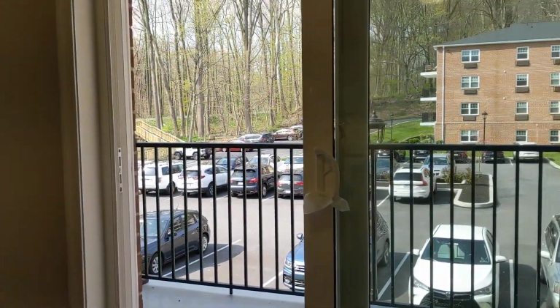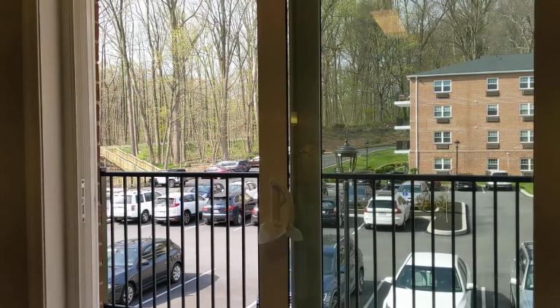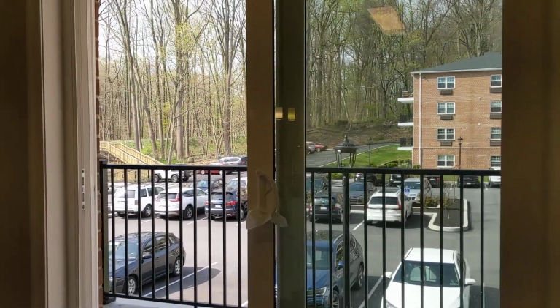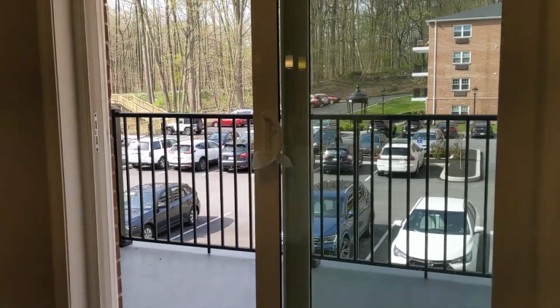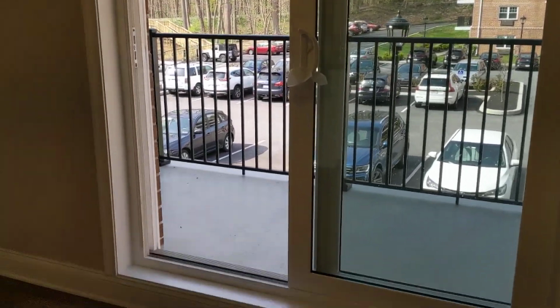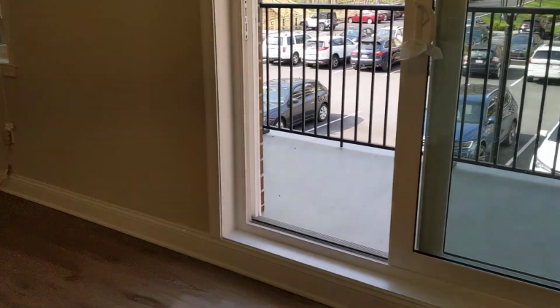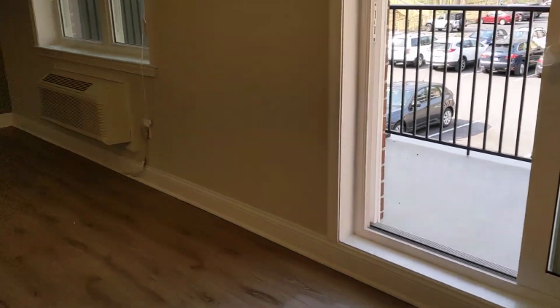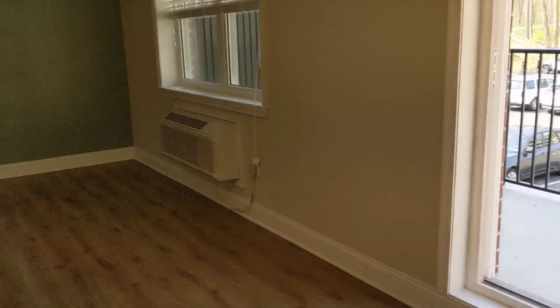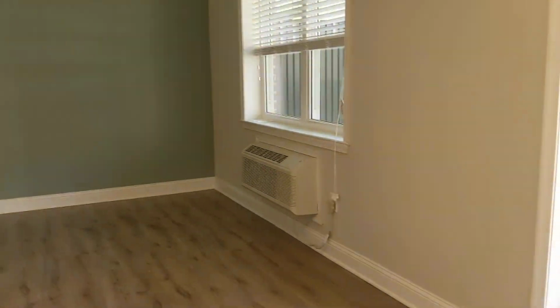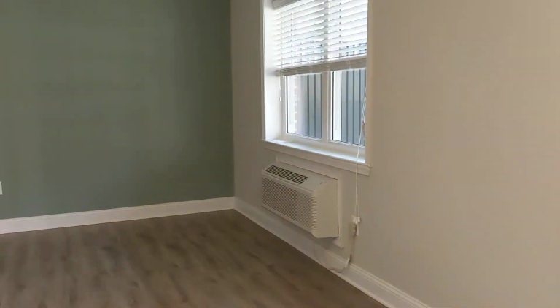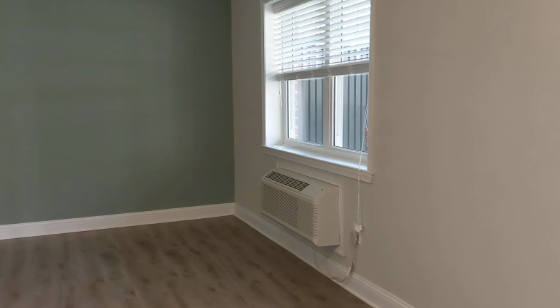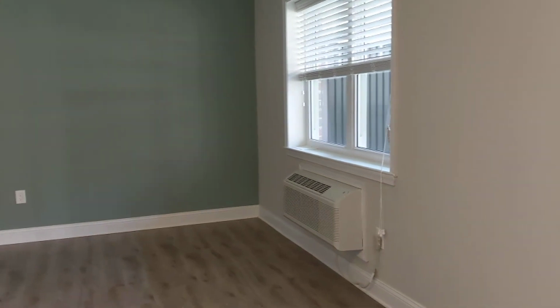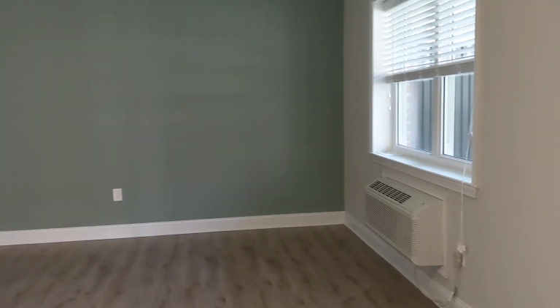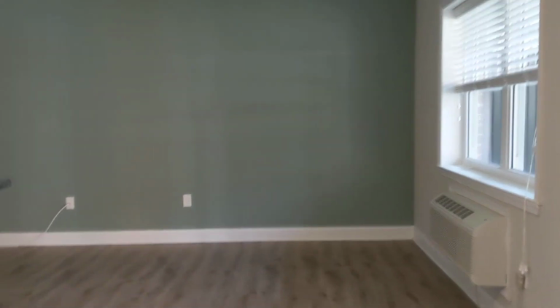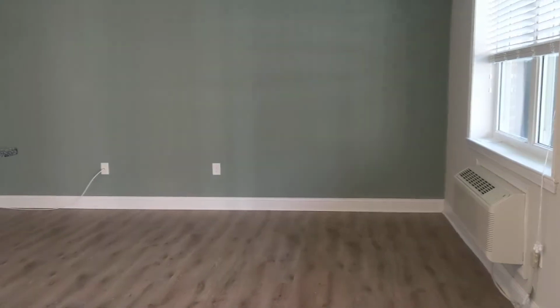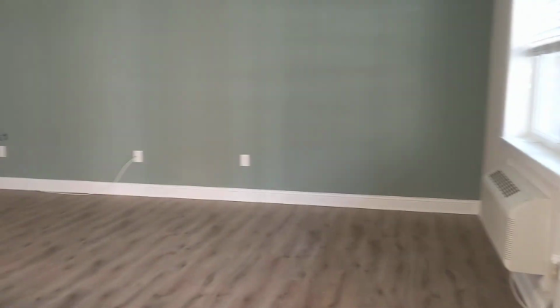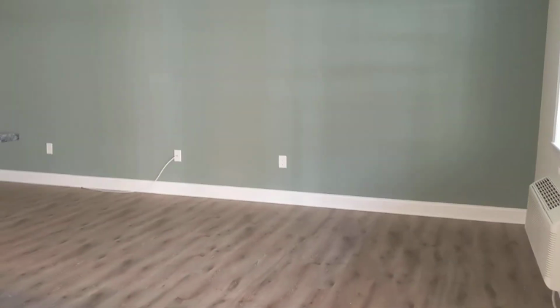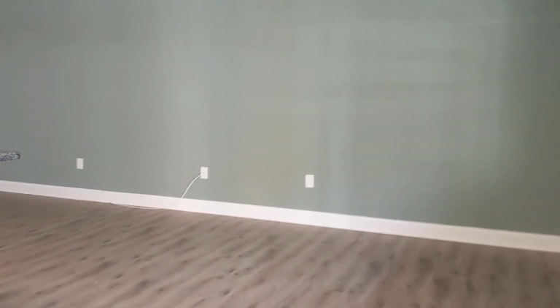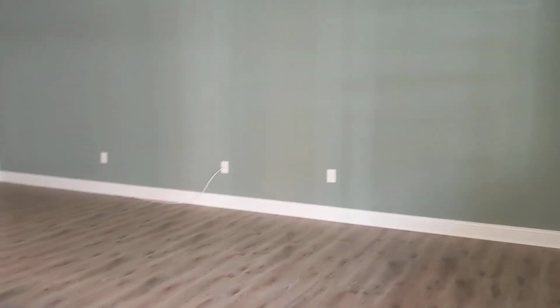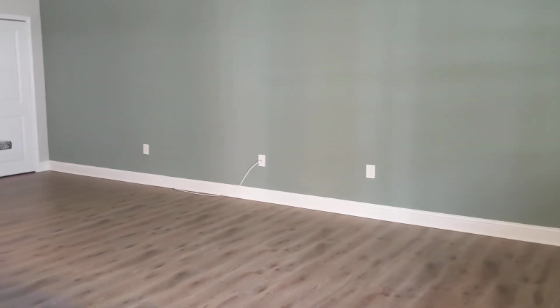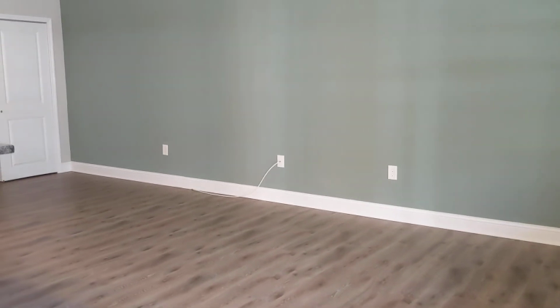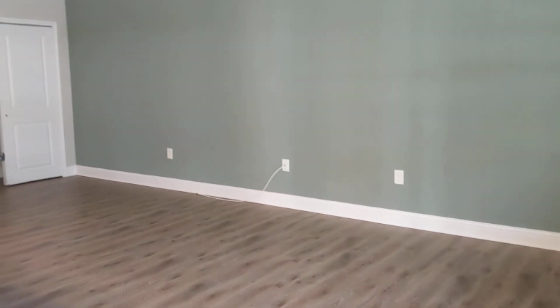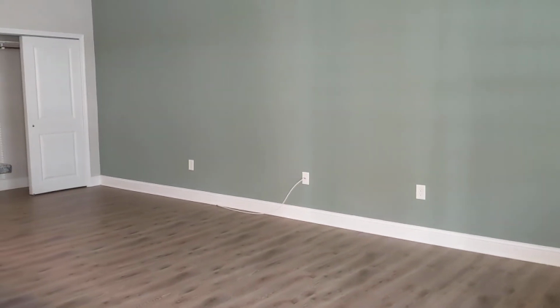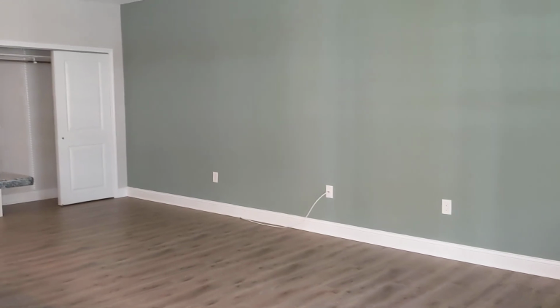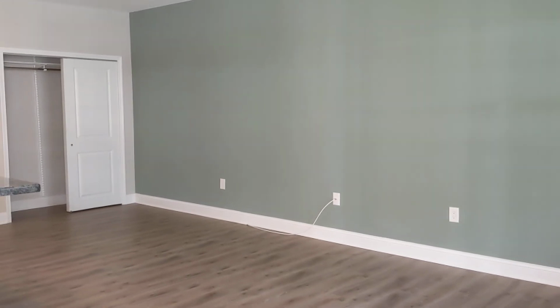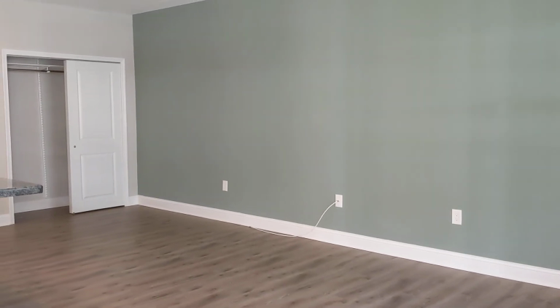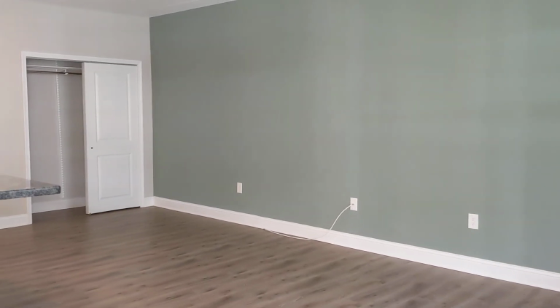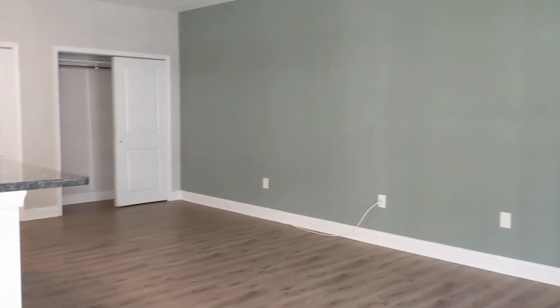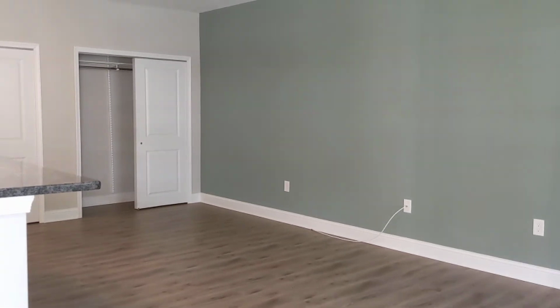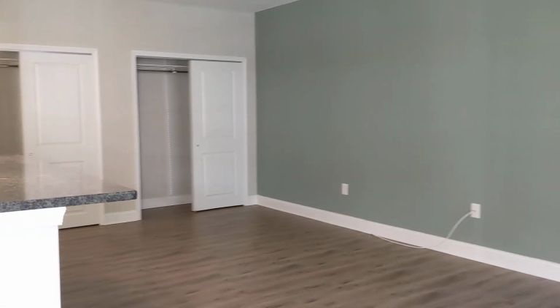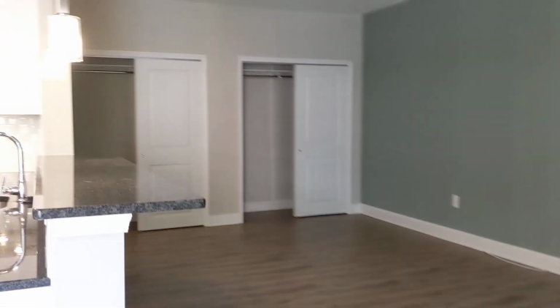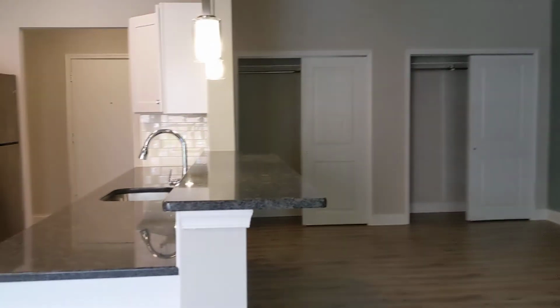Currently available, we have this beautiful two-bedroom, two-bath Brookside apartment. And I'm giving you a view here of our living space. So you have the luxury vinyl hardwood and the Acacia Haze accent wall.